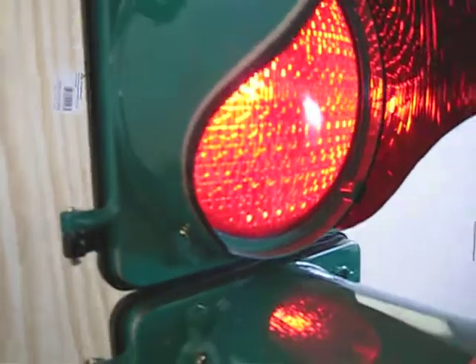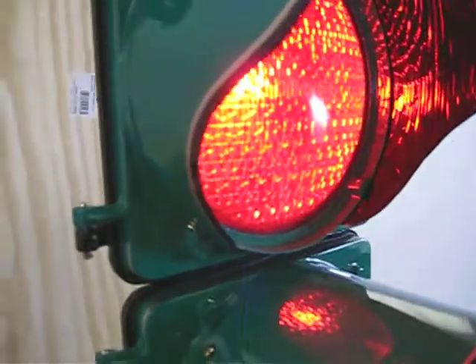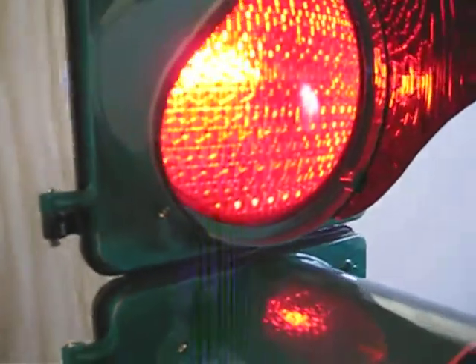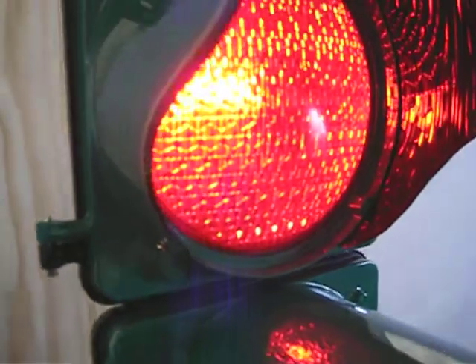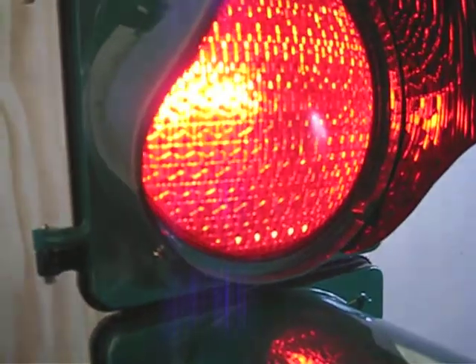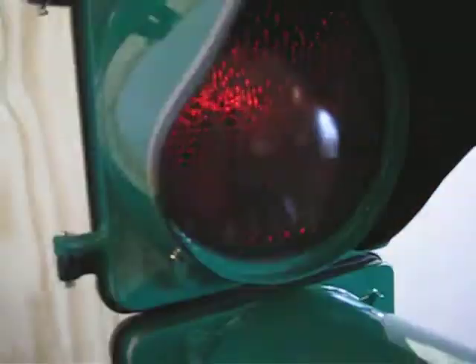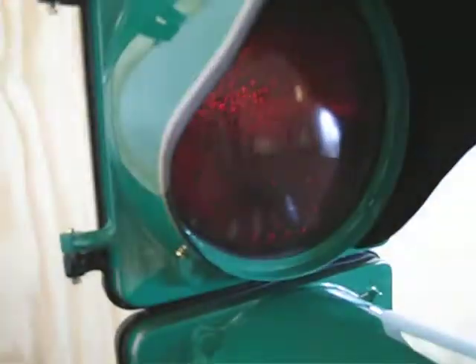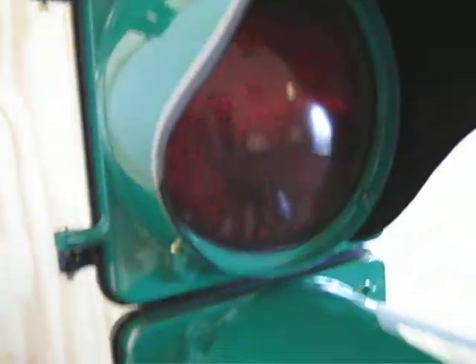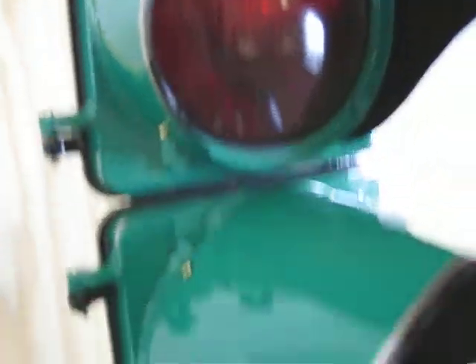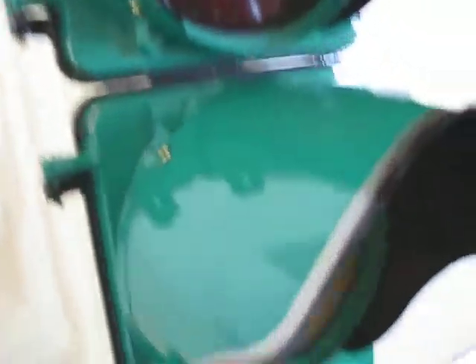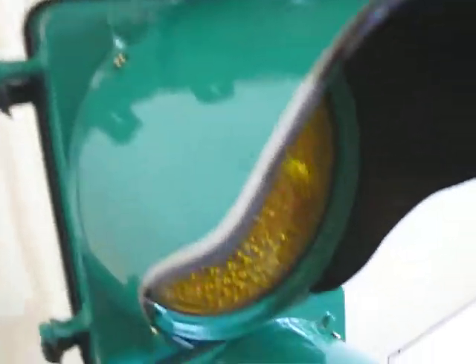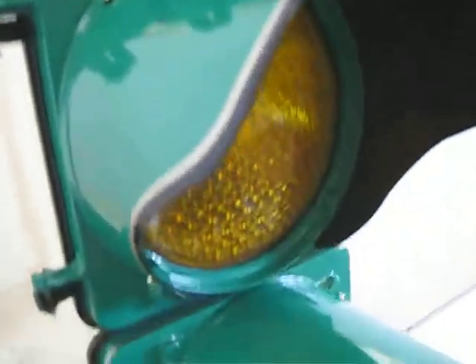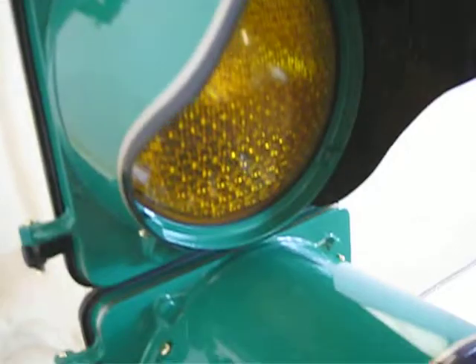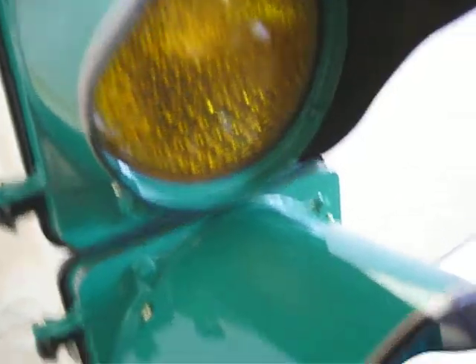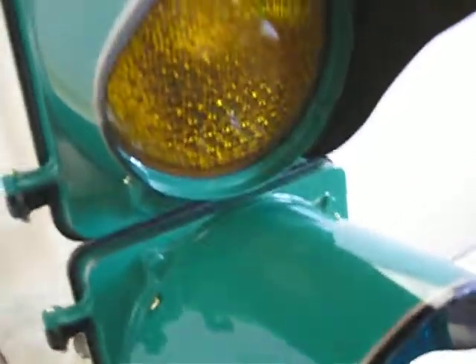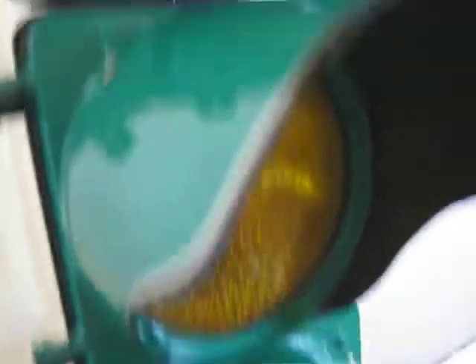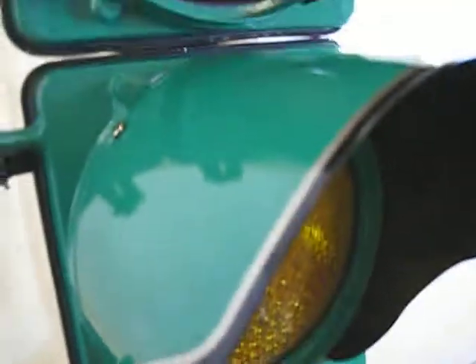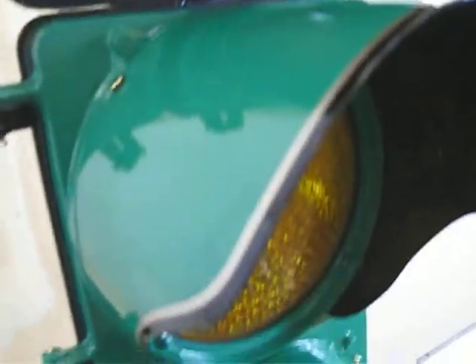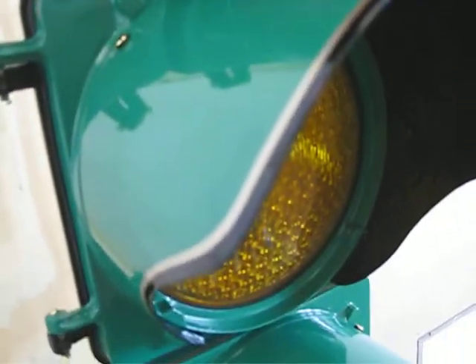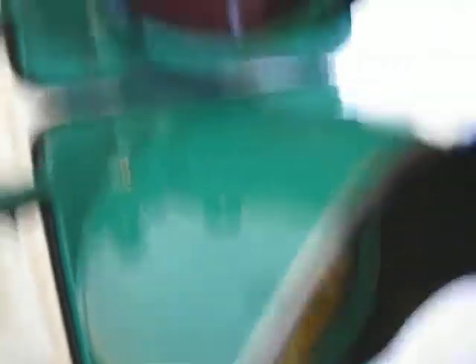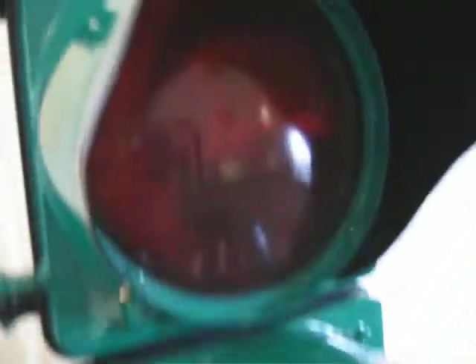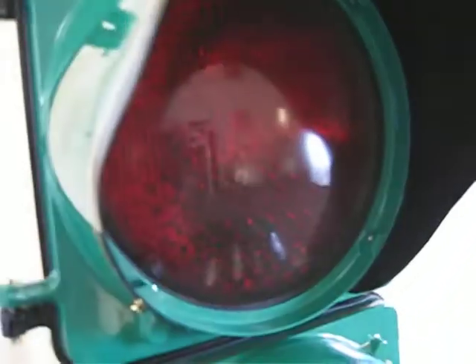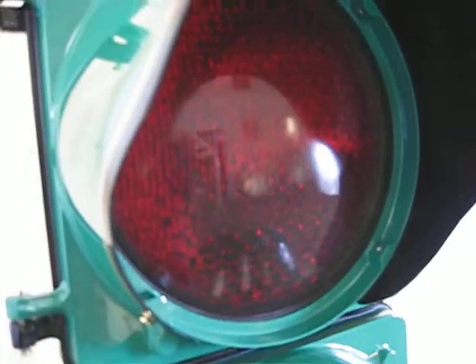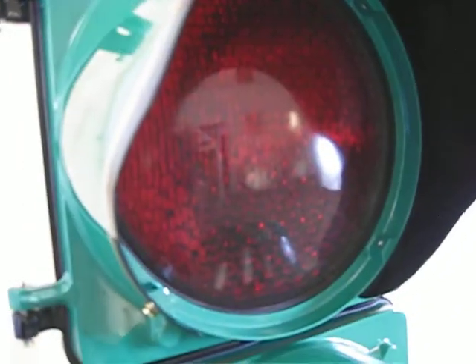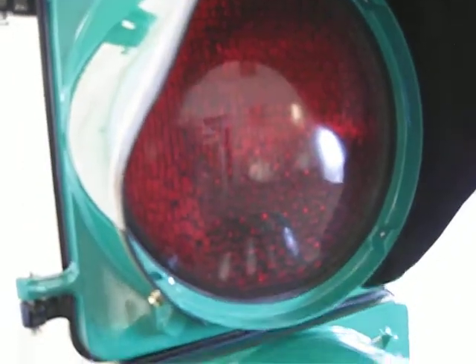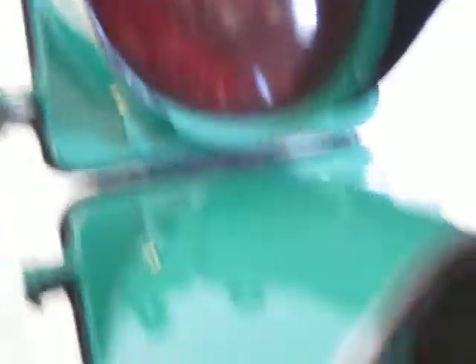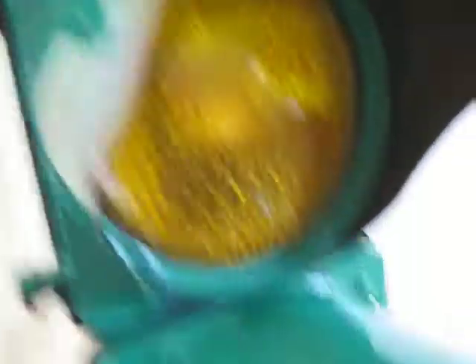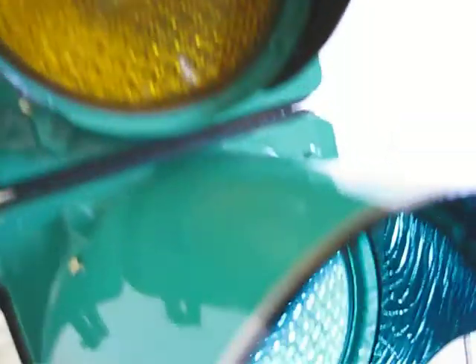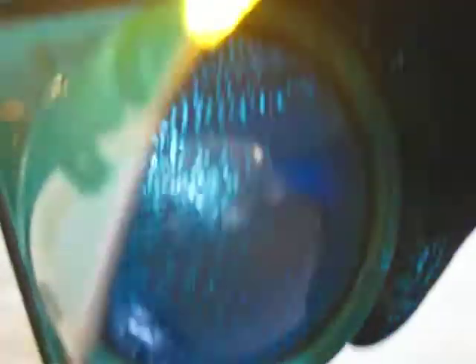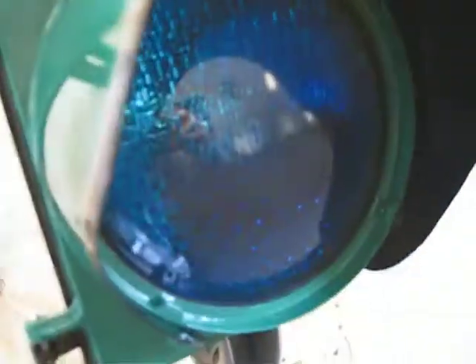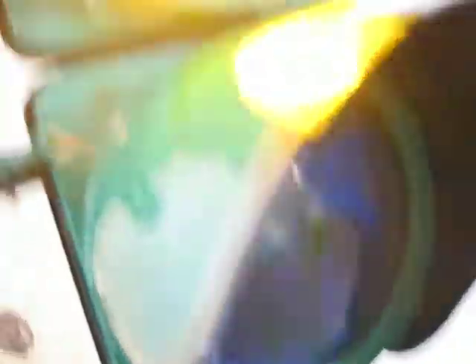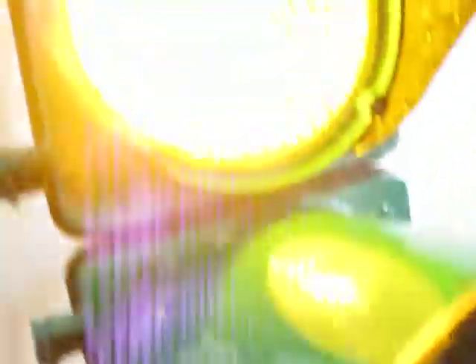These lenses are the original marbleite glass lenses — that's what they call them. Here's the green one, yellow.